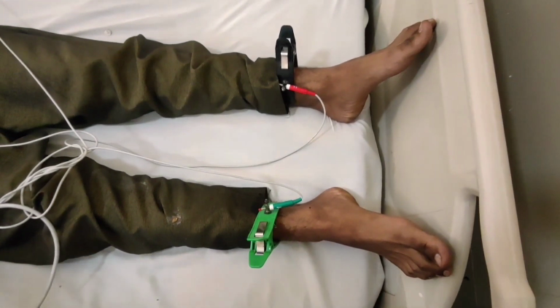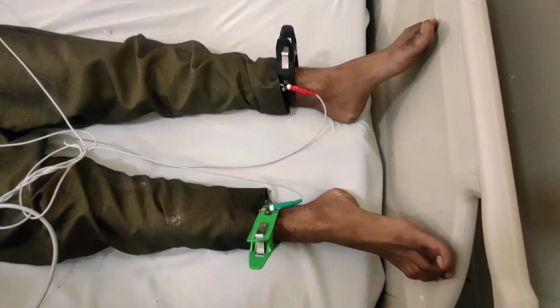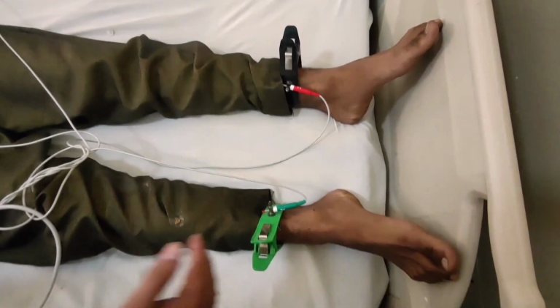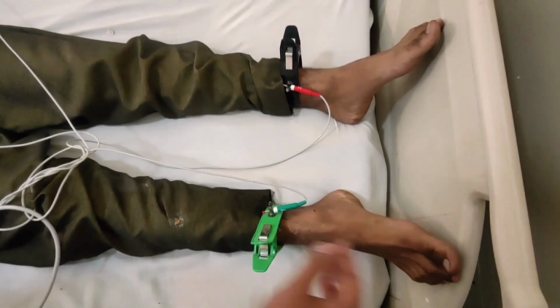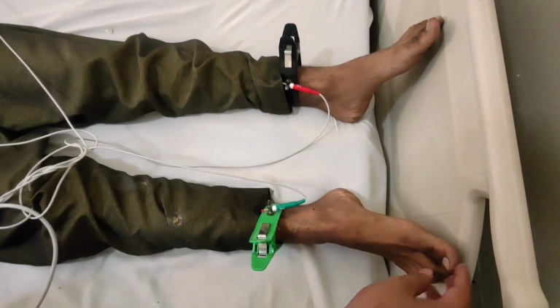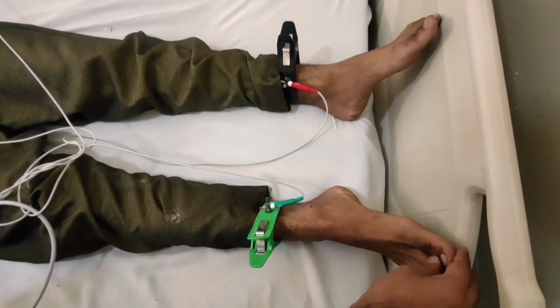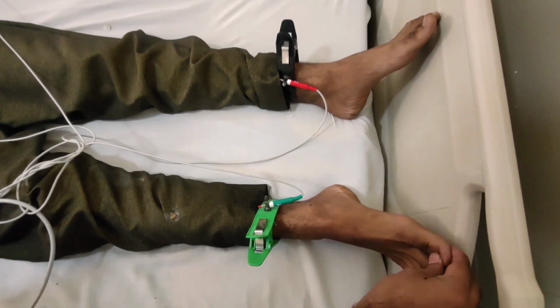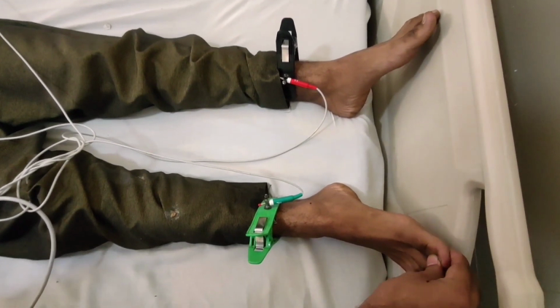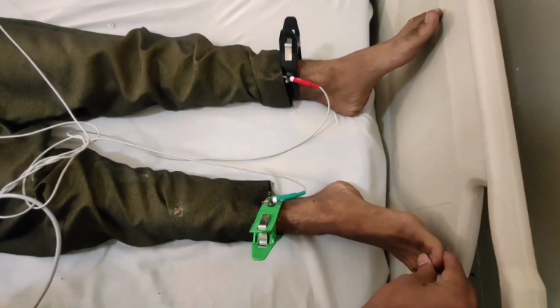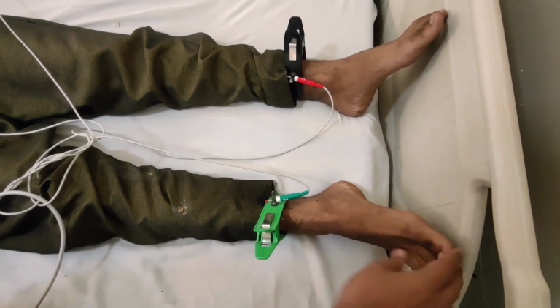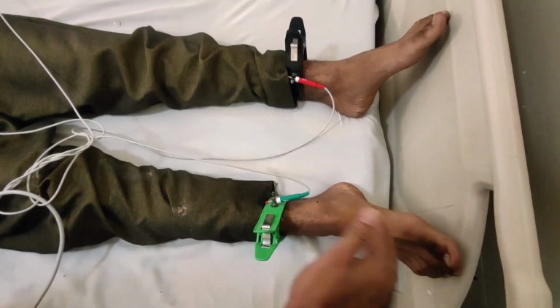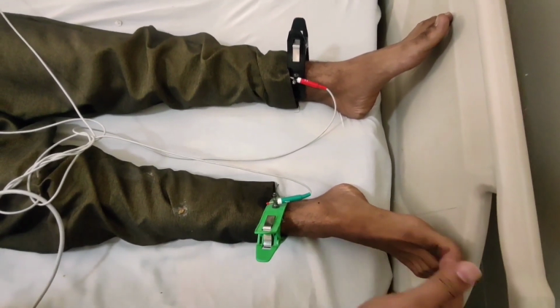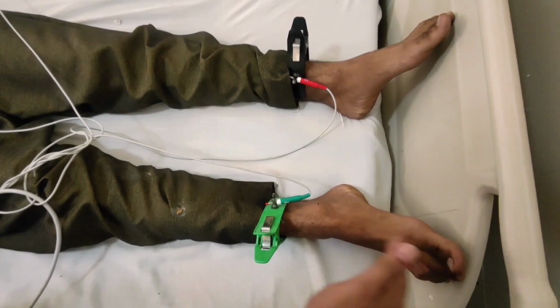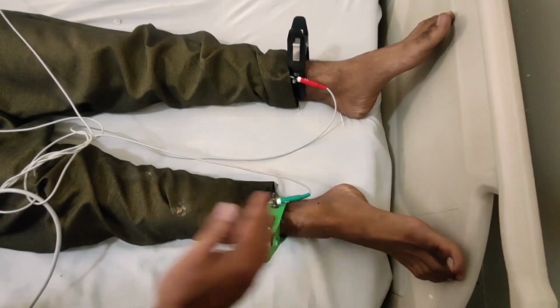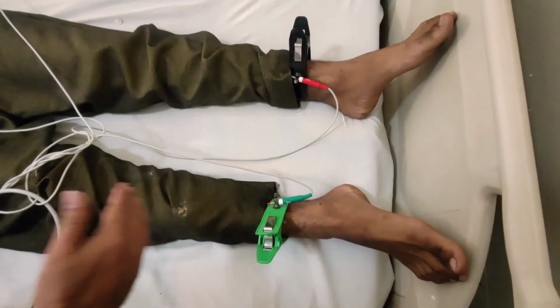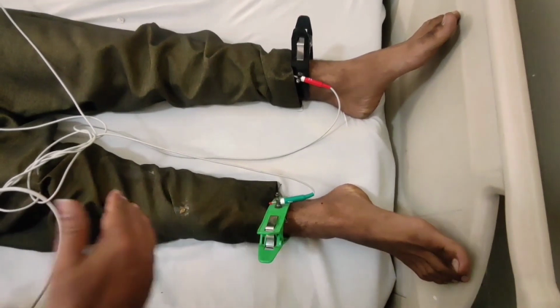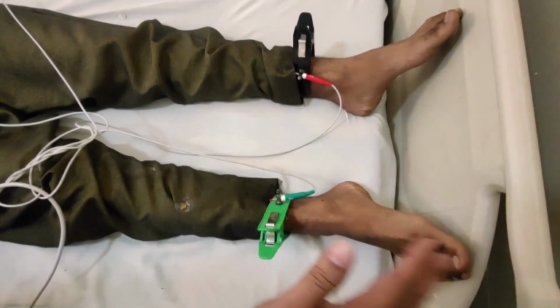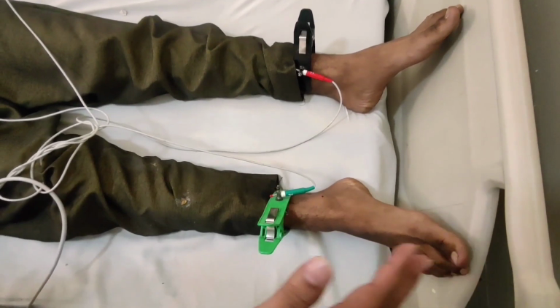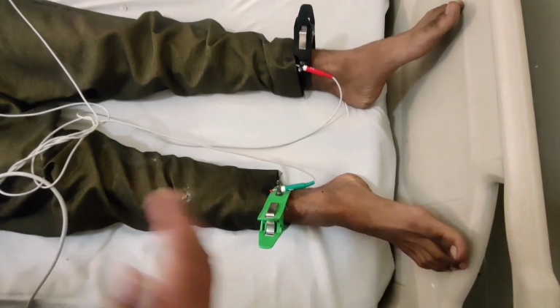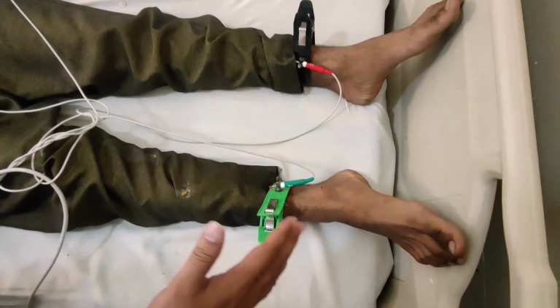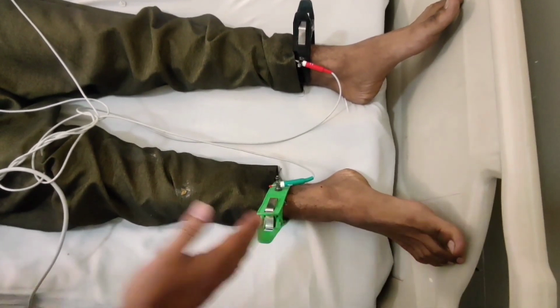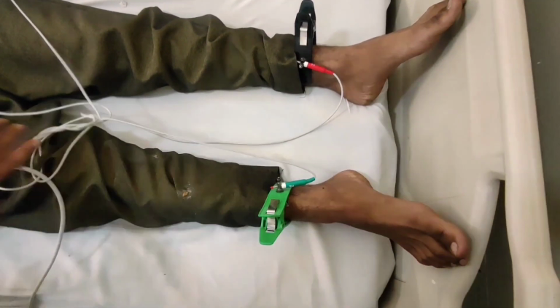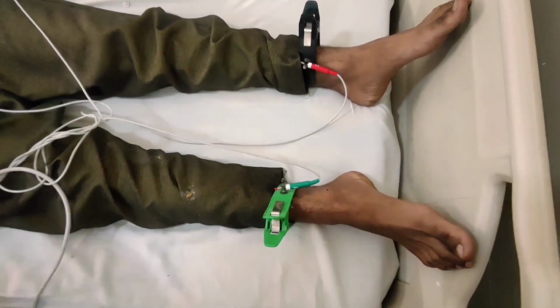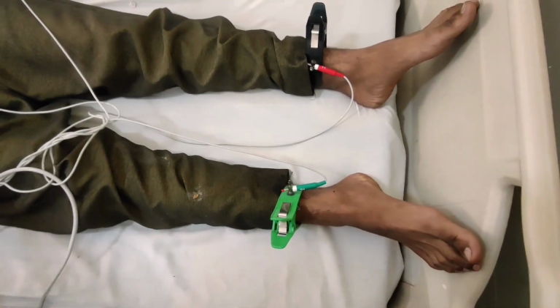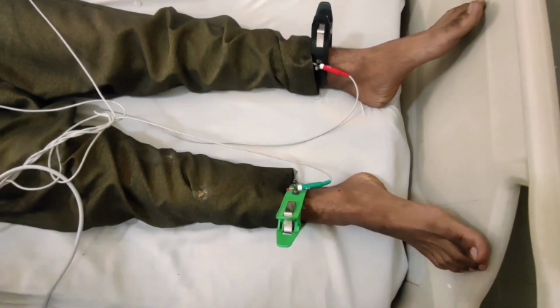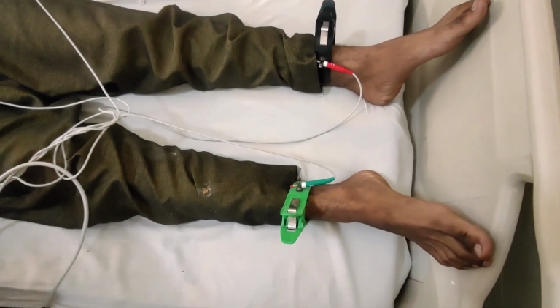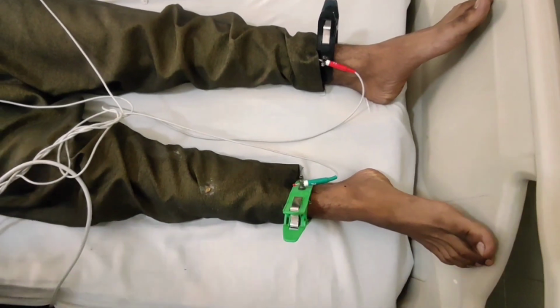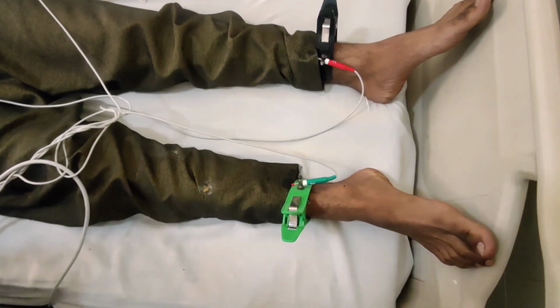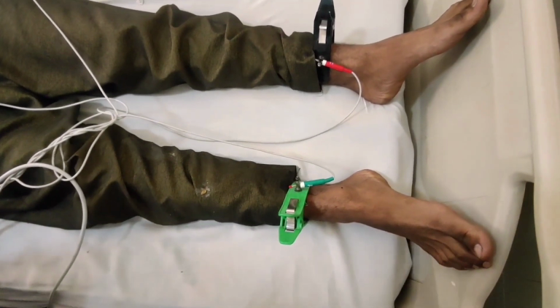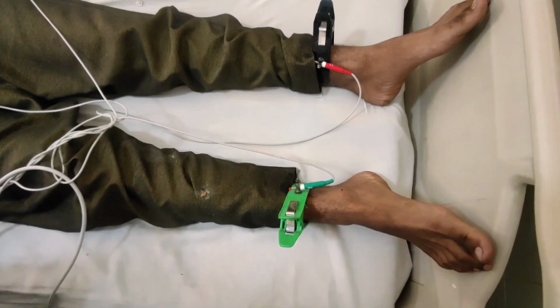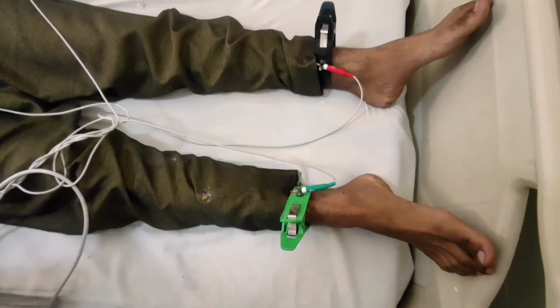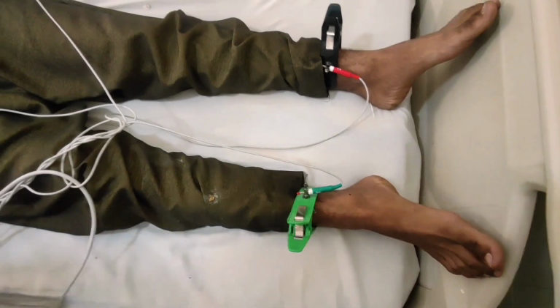After completing the procedure, clean off the gel after removing the electrodes and help the patient in getting up and putting their clothes on.